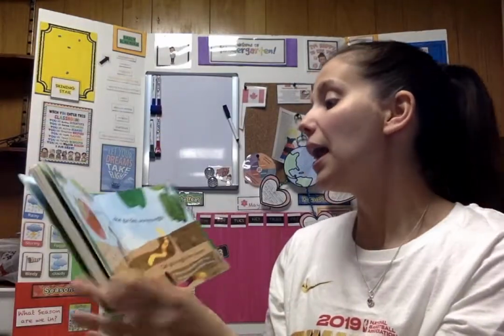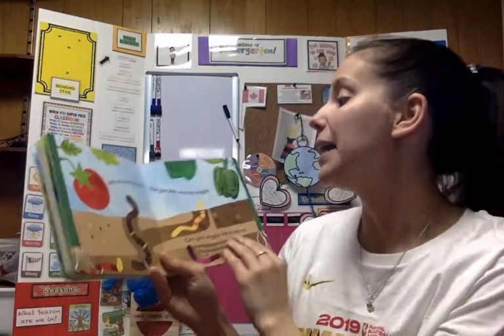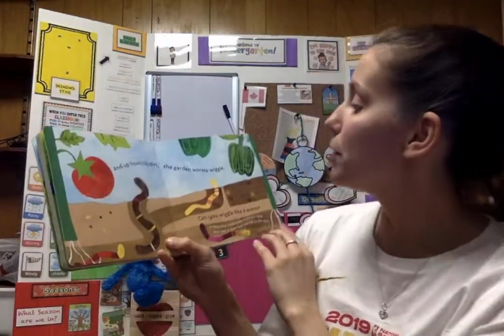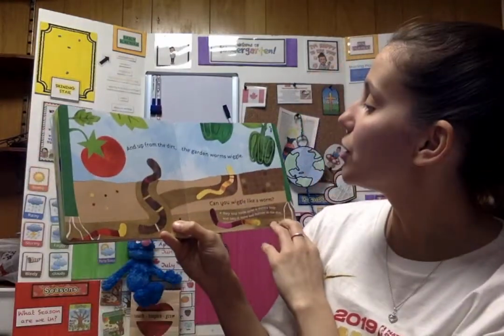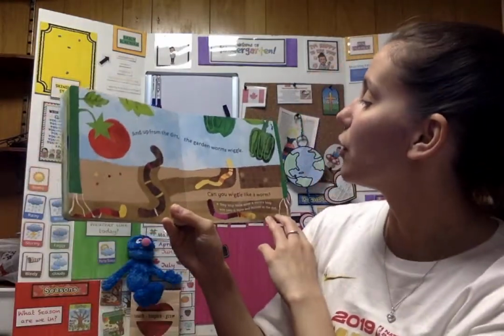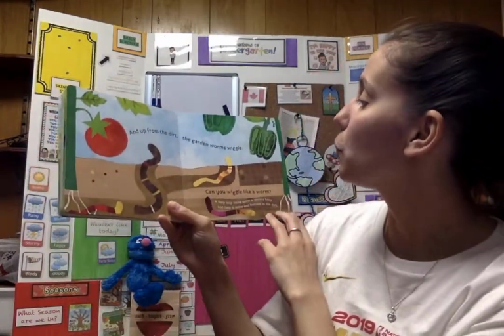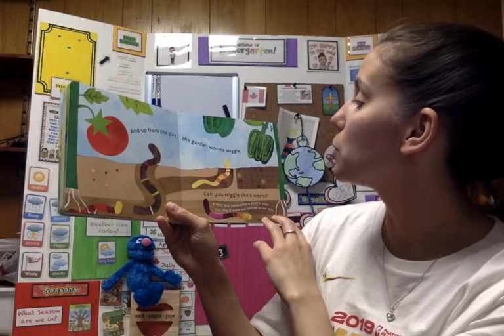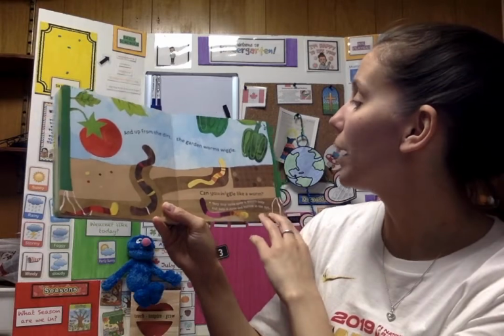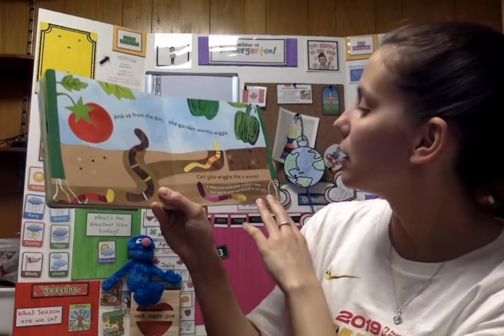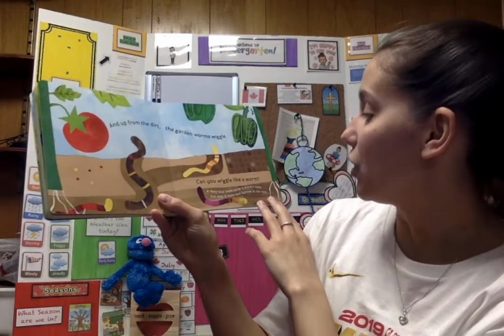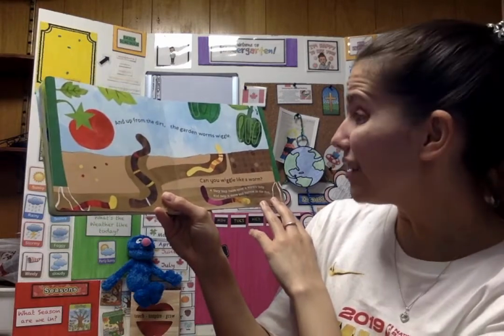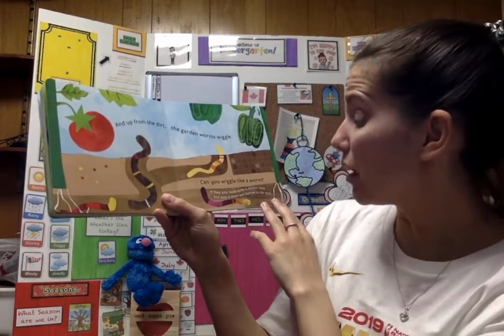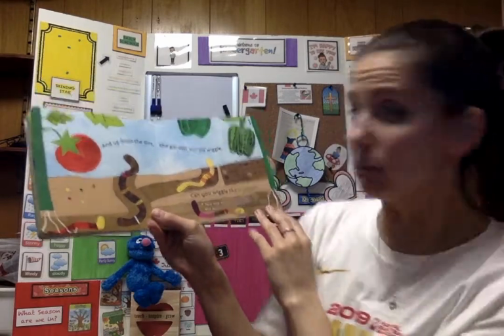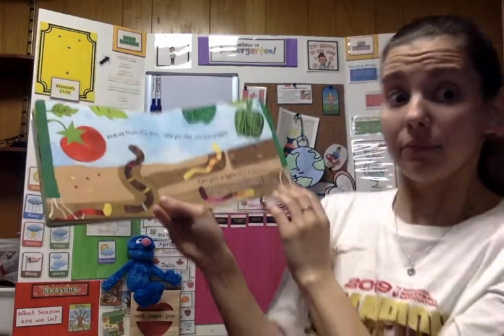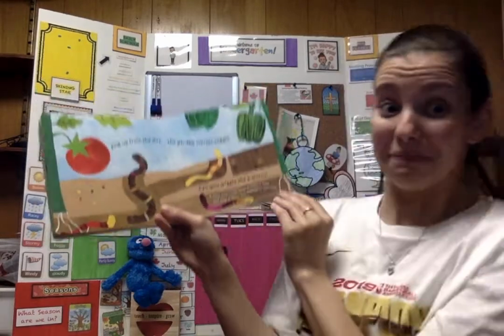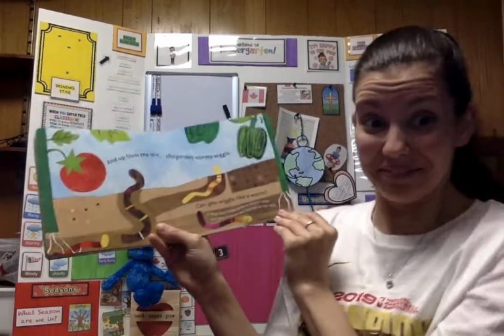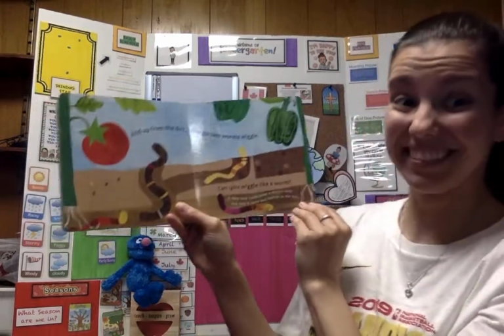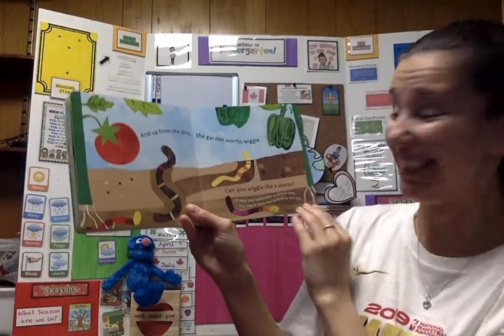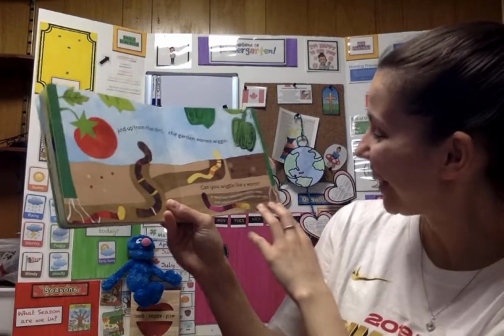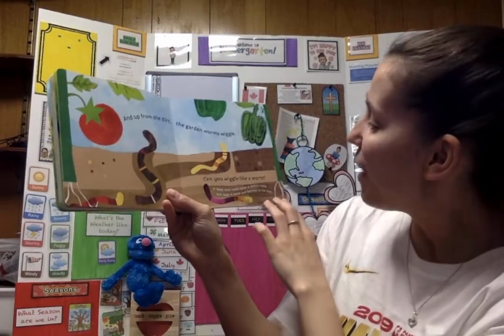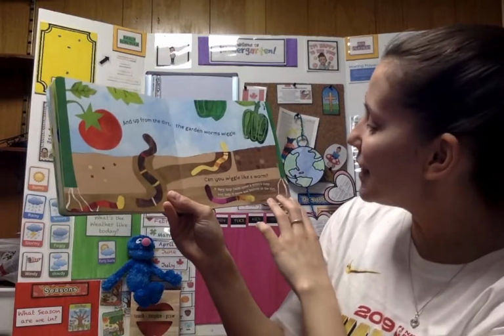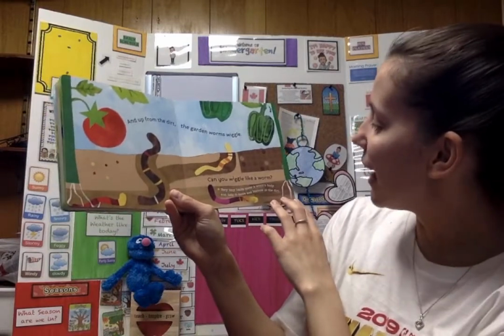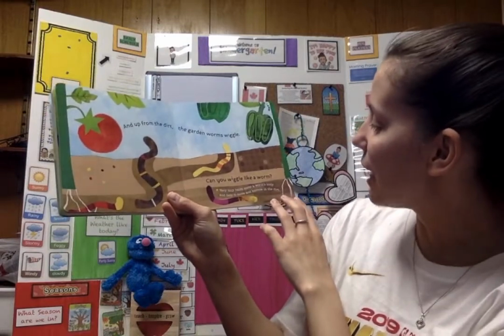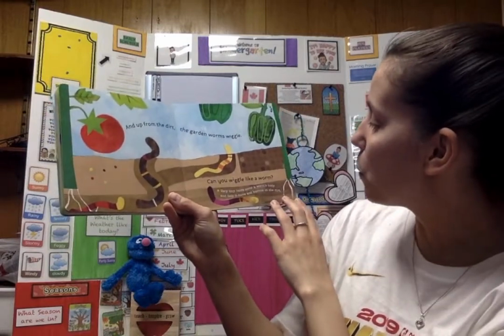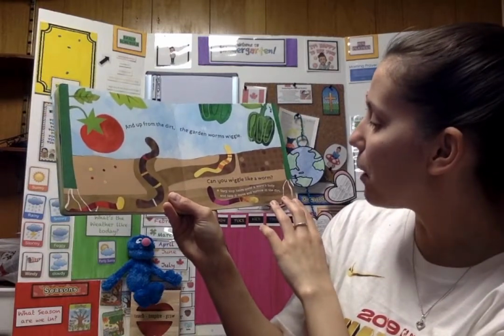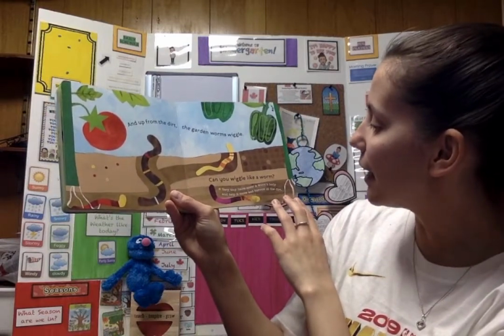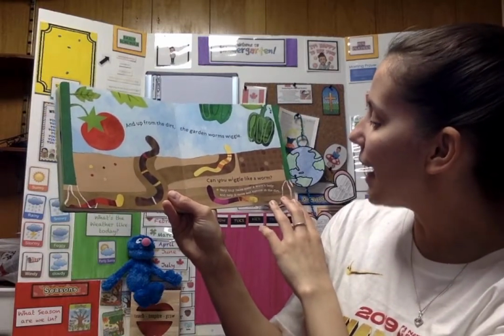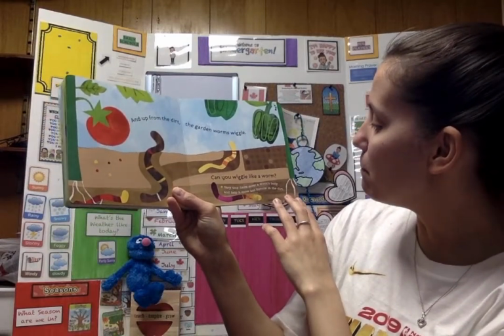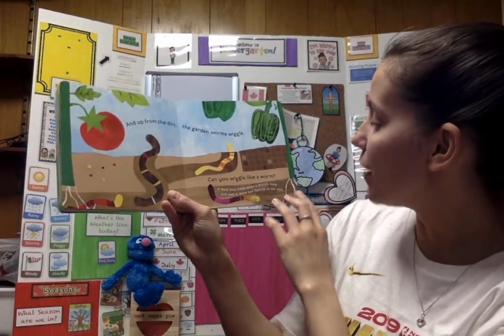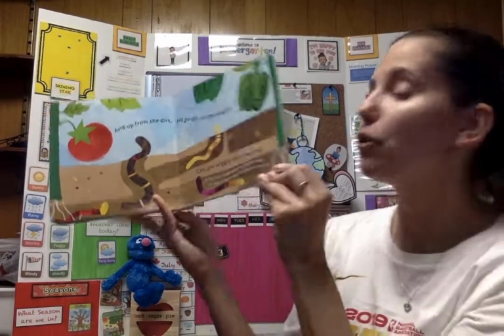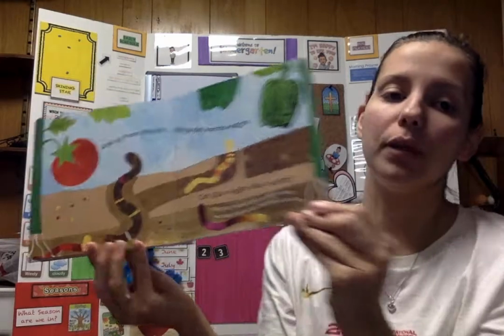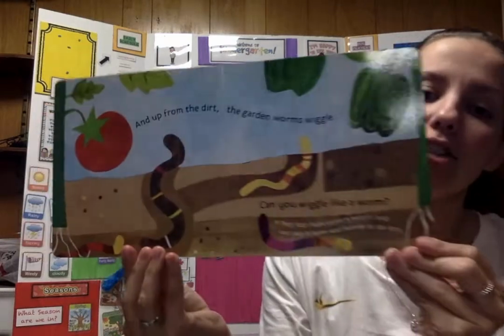And up from the dirt, the garden worms wiggle. Can you wiggle like a worm? Very tiny hairs cover a worm's body and help it move and burrow in the dirt.